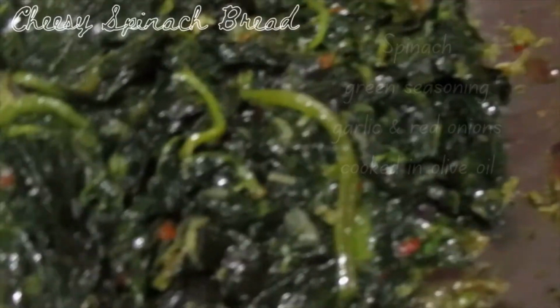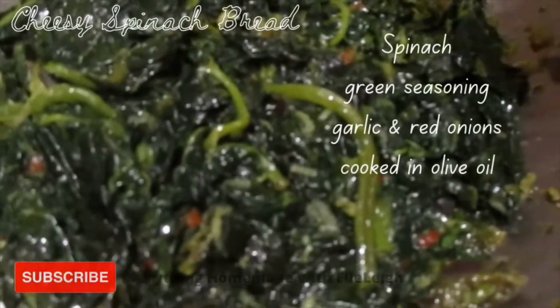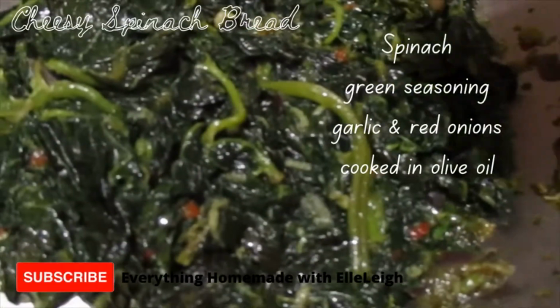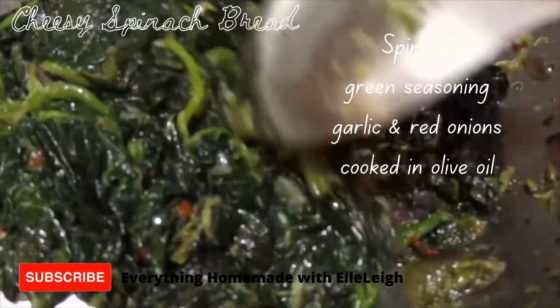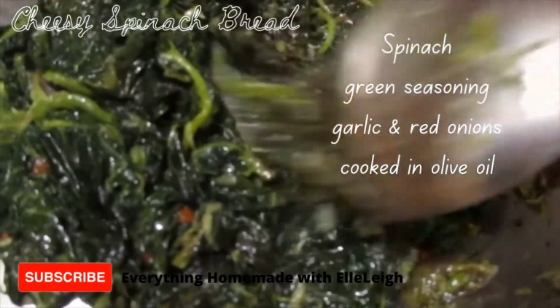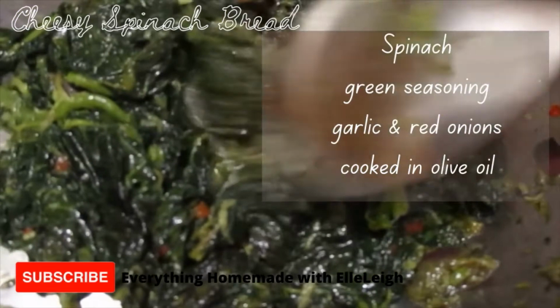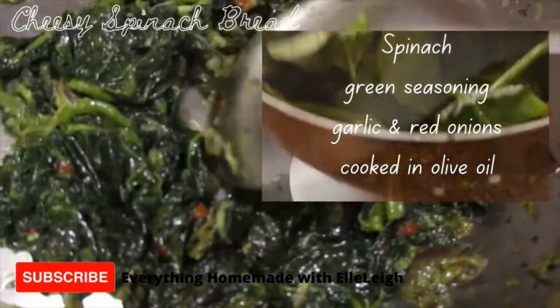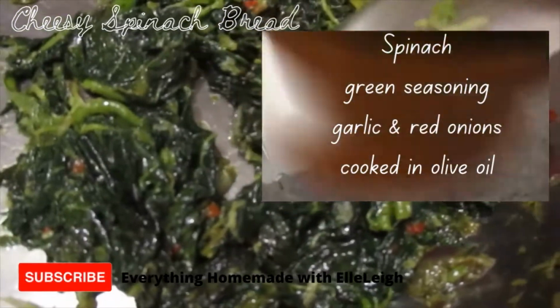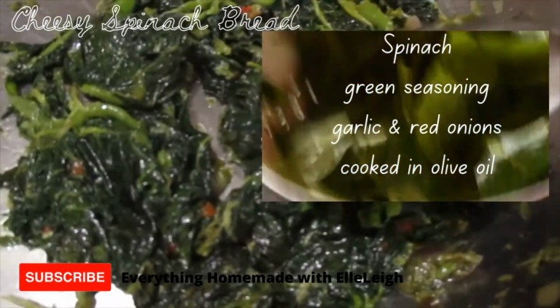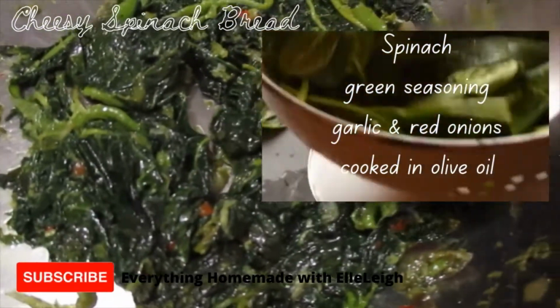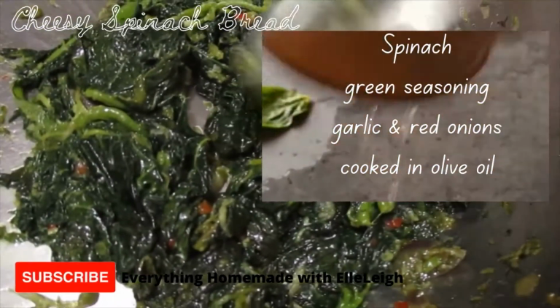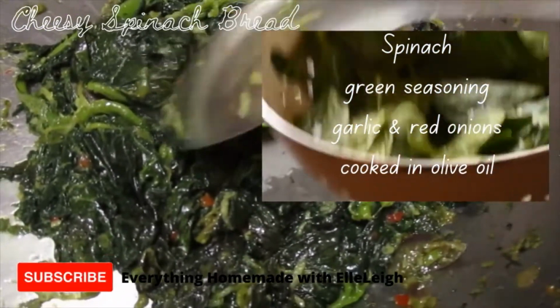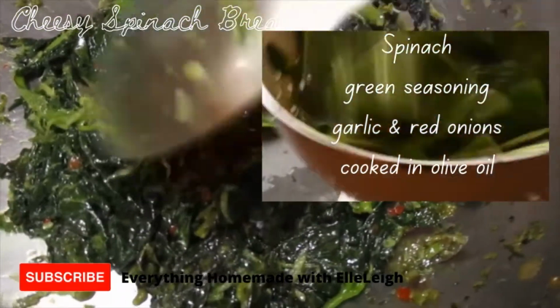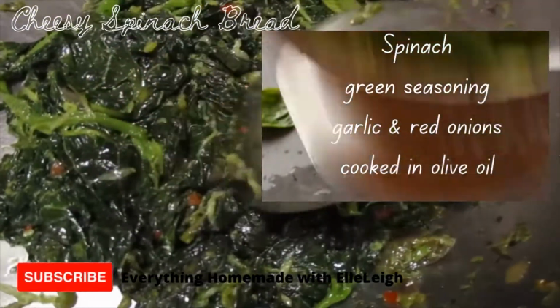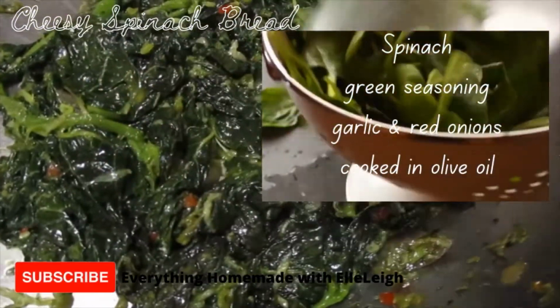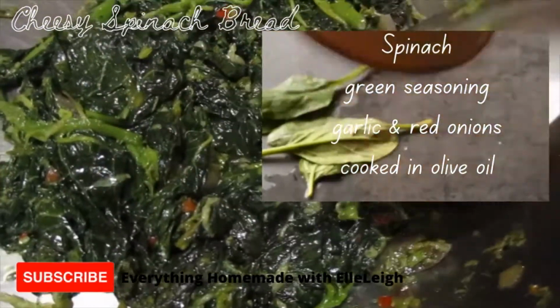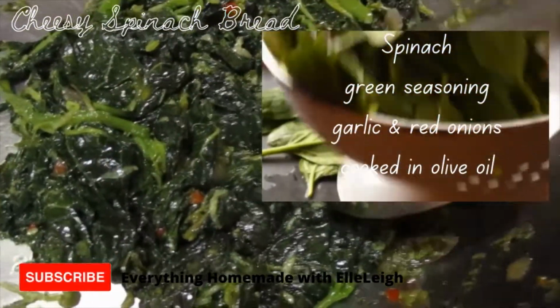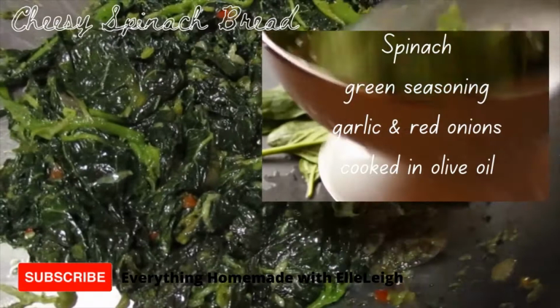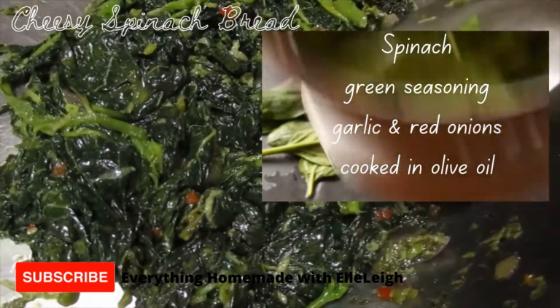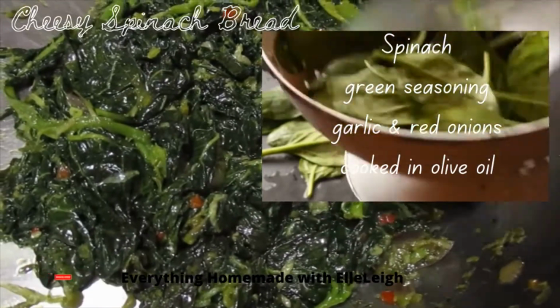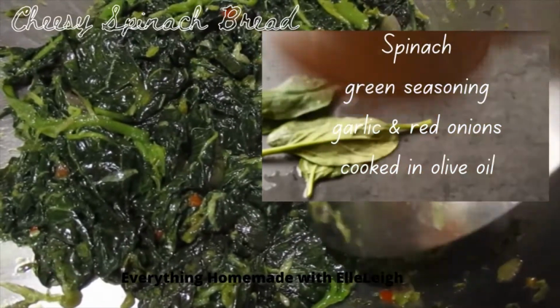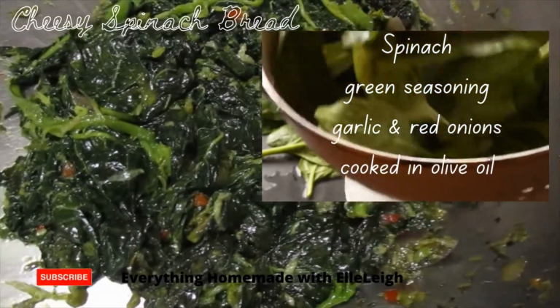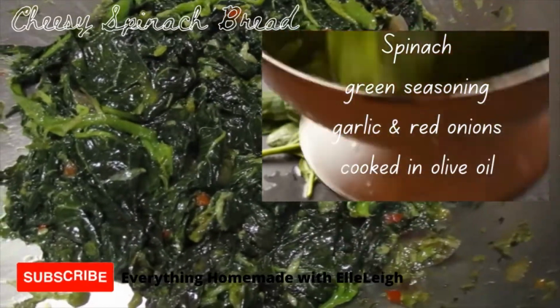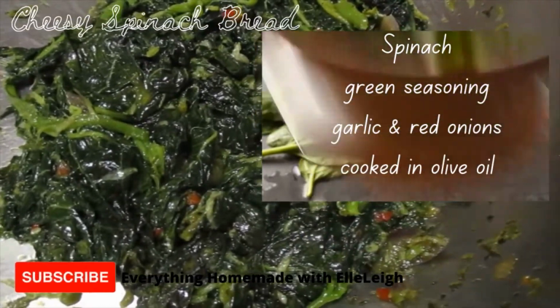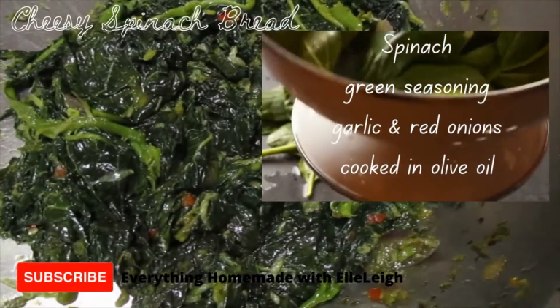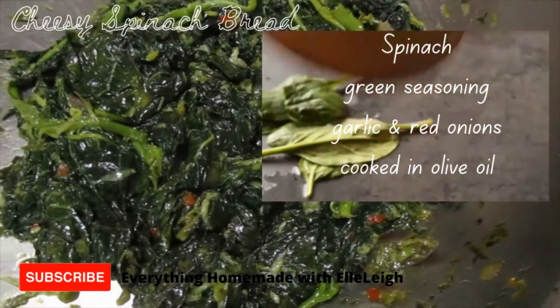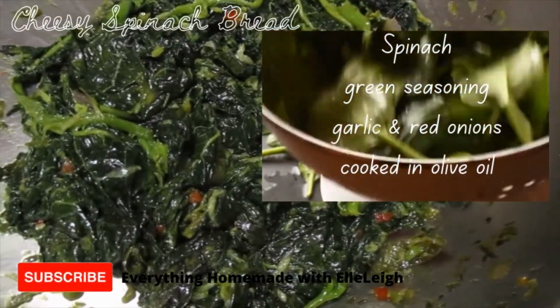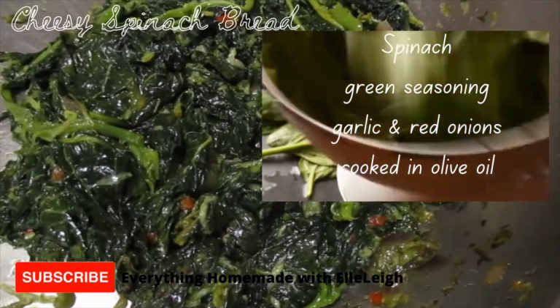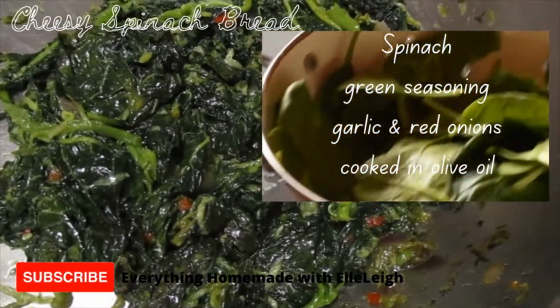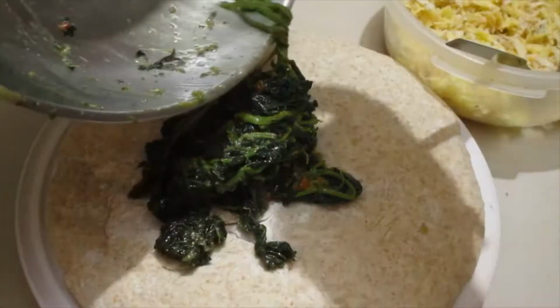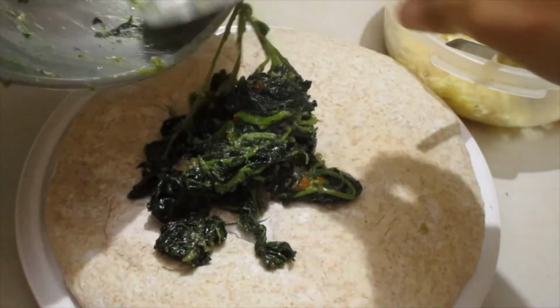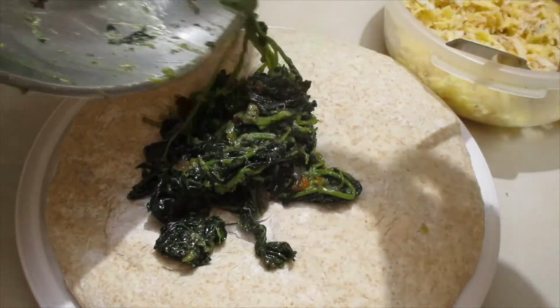I've got my spinach prepared — you can mash it up if you want, but you can just leave it like this. To this spinach I added onions, my green seasoning, and garlic as well. I have to spread it all about.